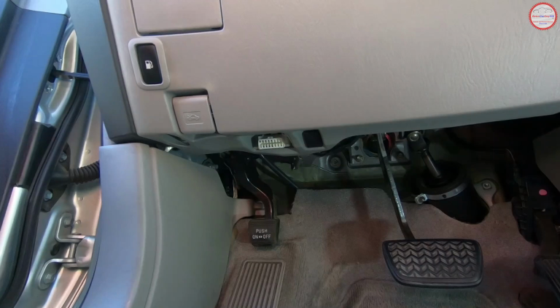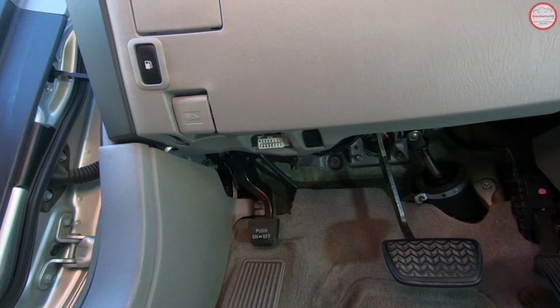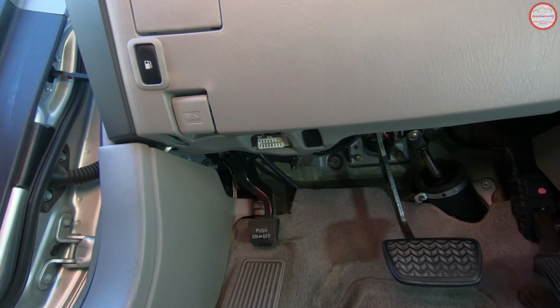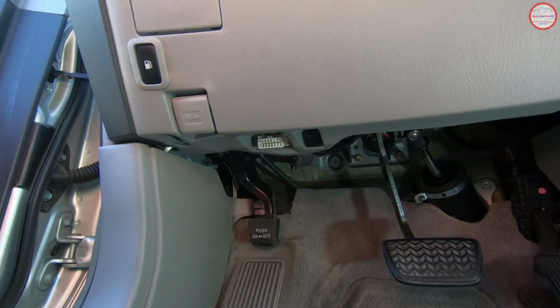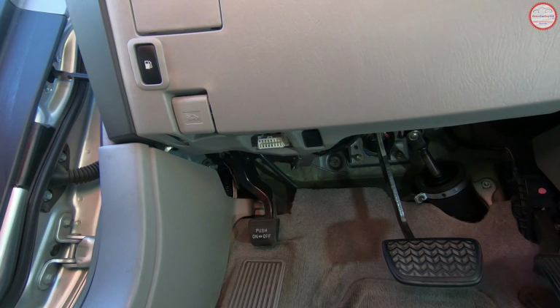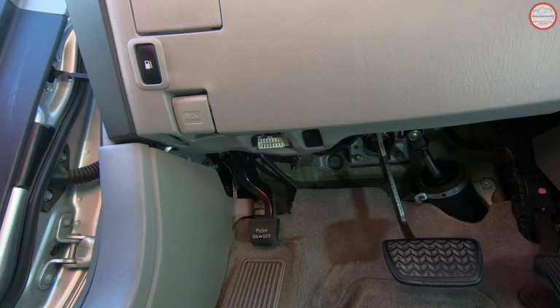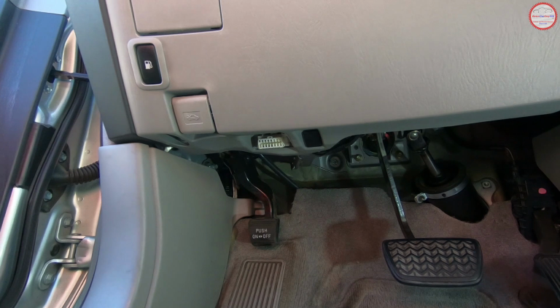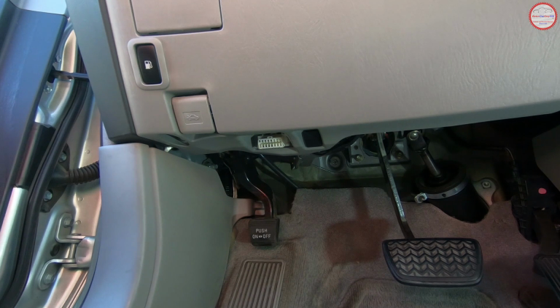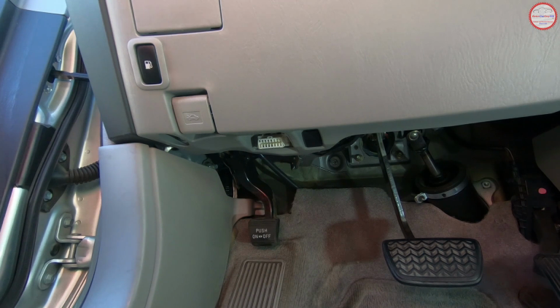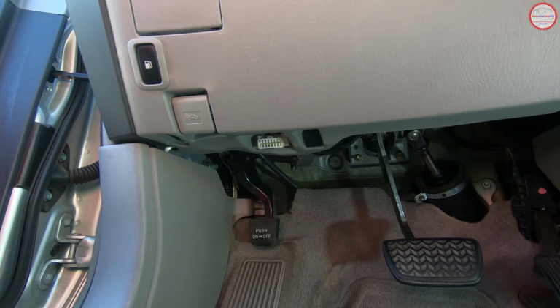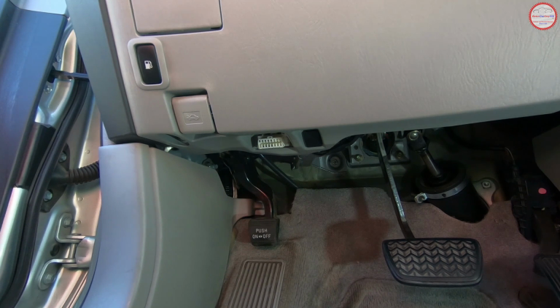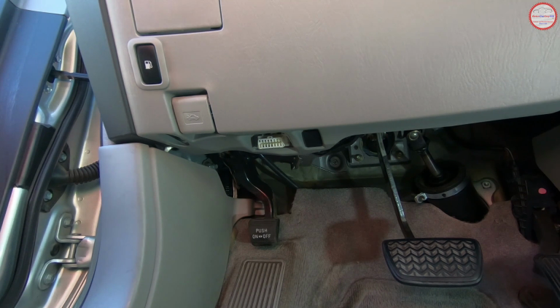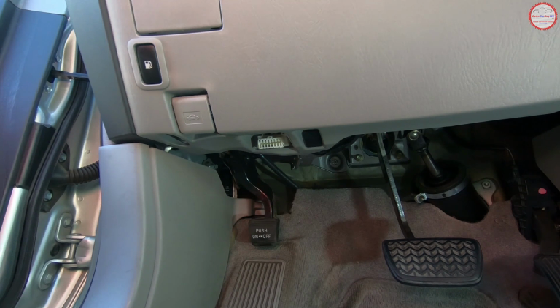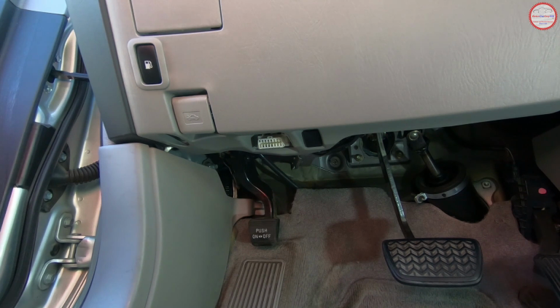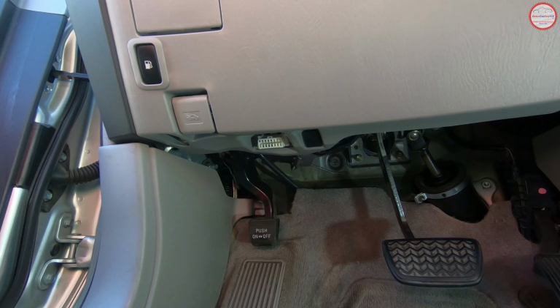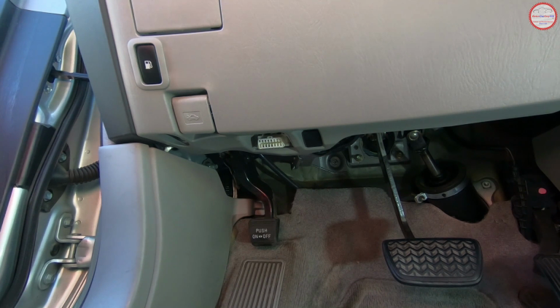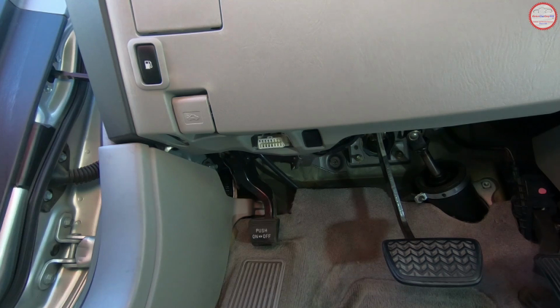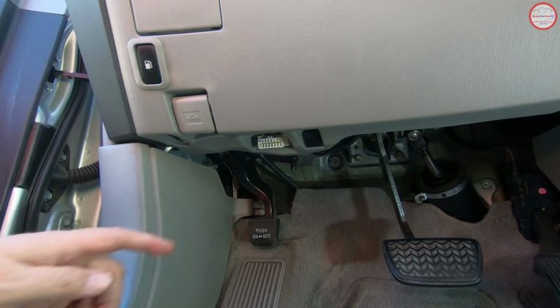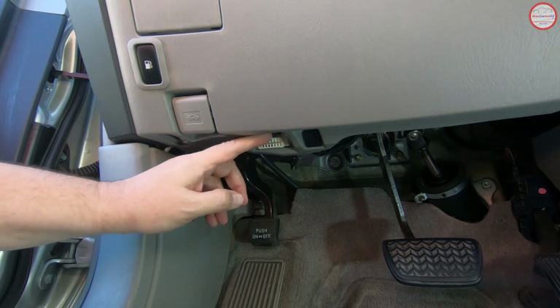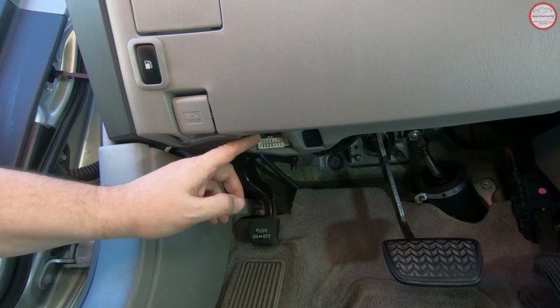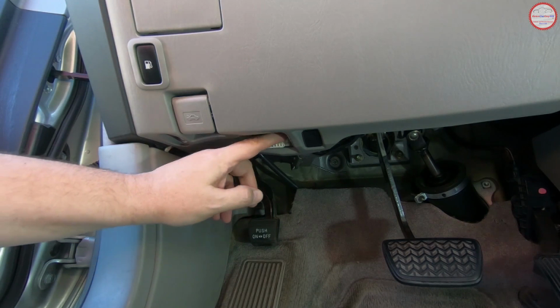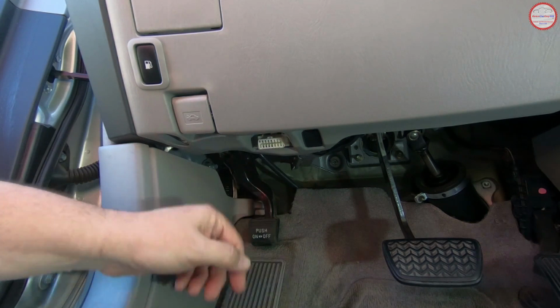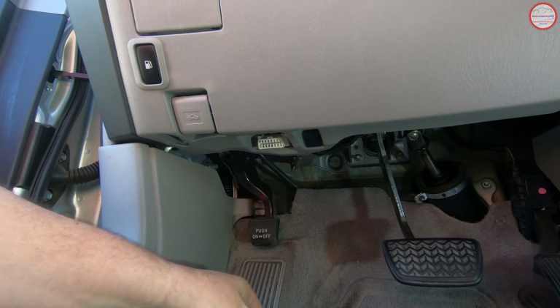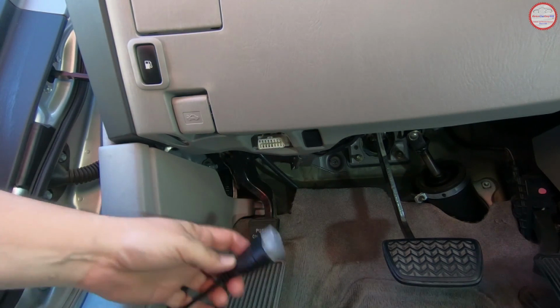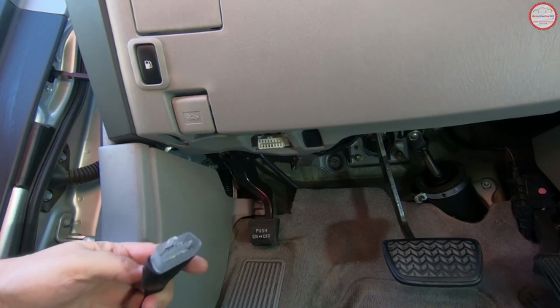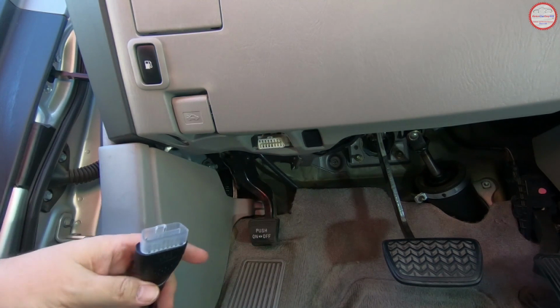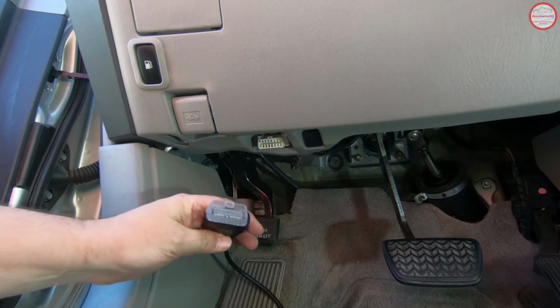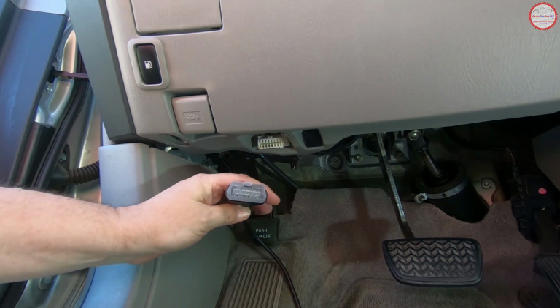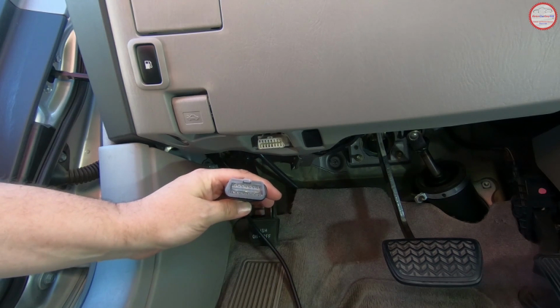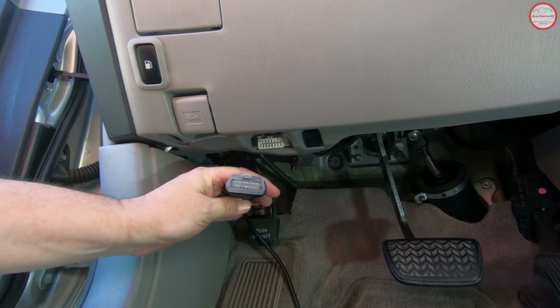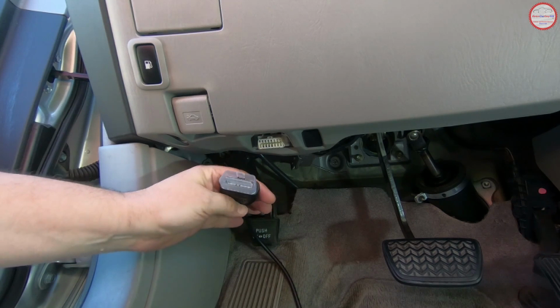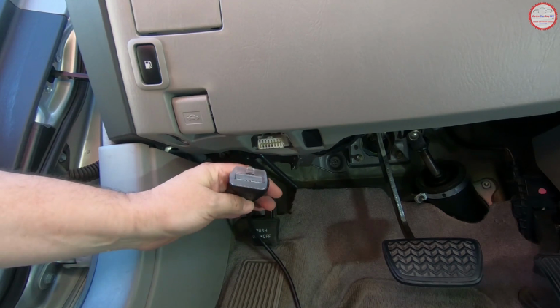We've moved the camera down into the driver's side footwell area in this 2006 Toyota Highlander Hybrid so you can see the OBD2 diagnostic port connector, which is located right here. It has a unique shape to it, so the code scanner can only plug into it in one orientation.